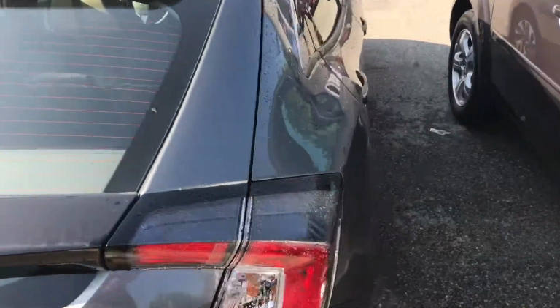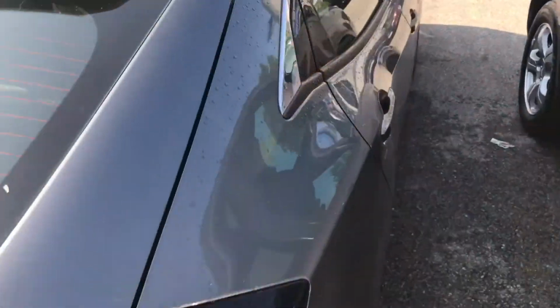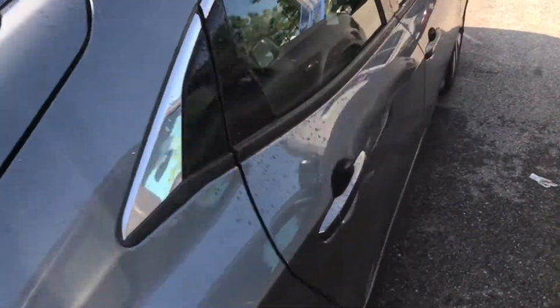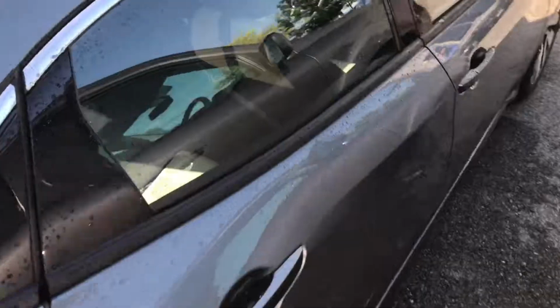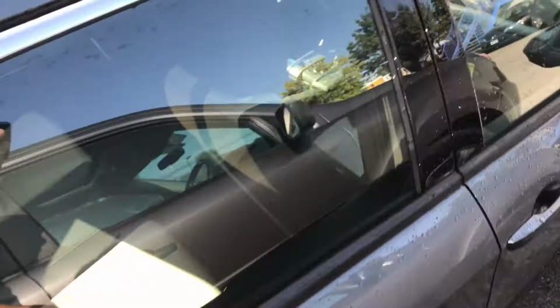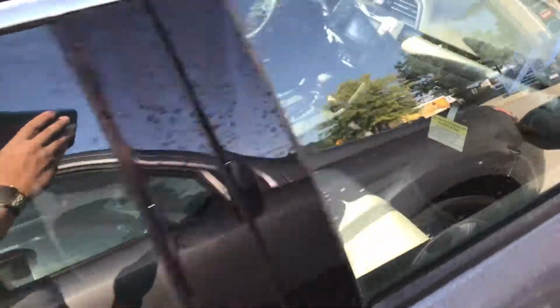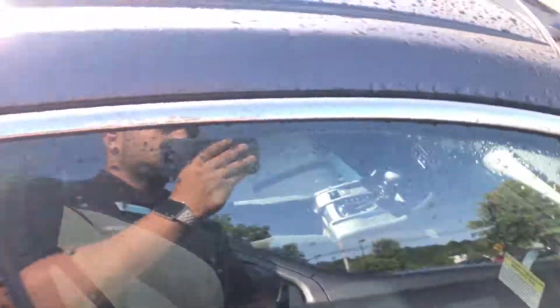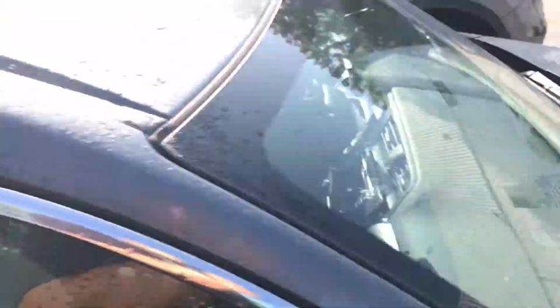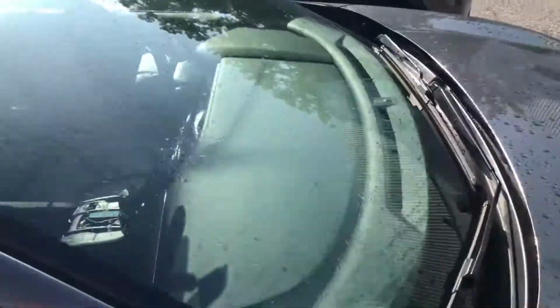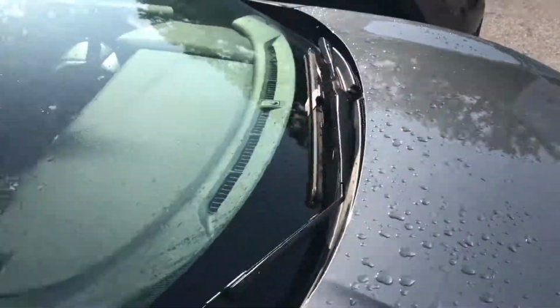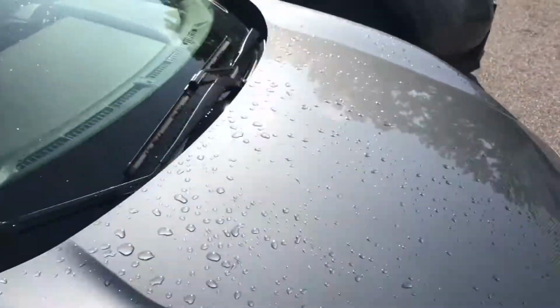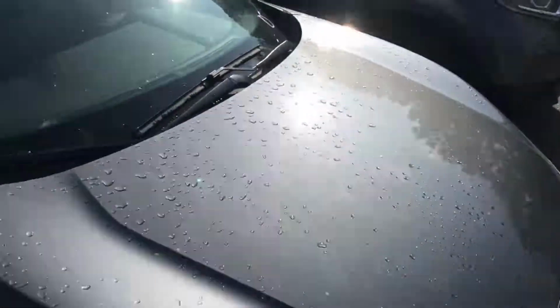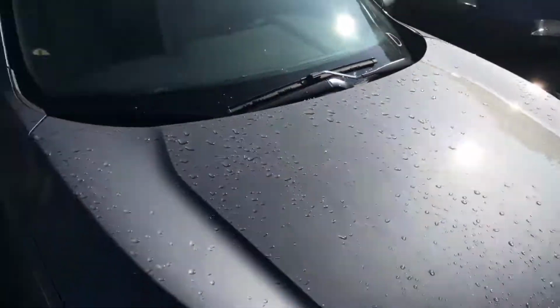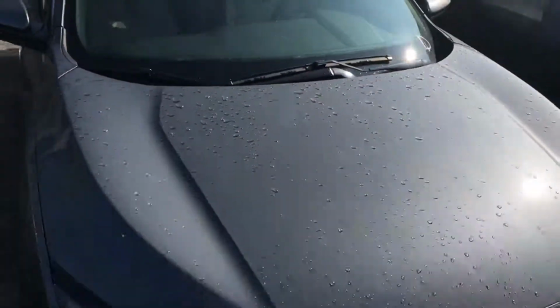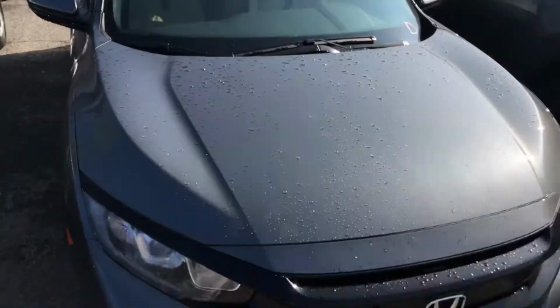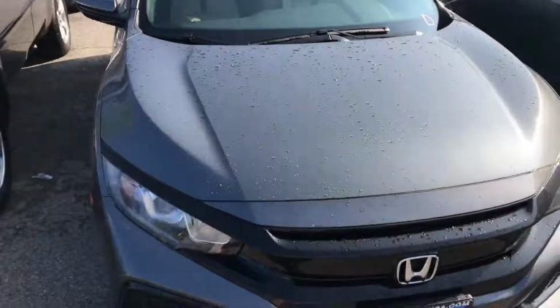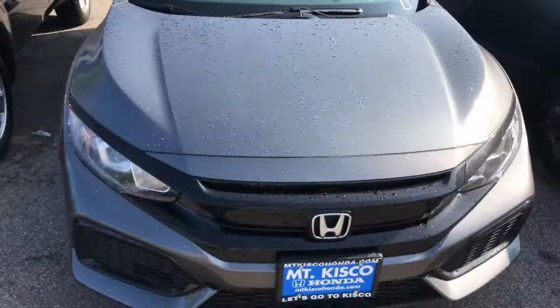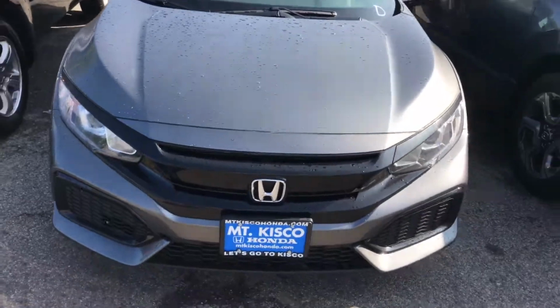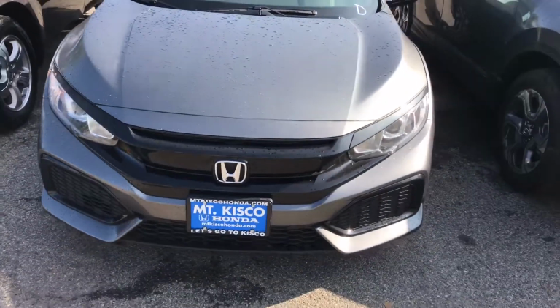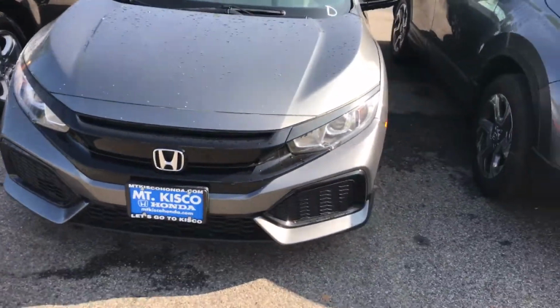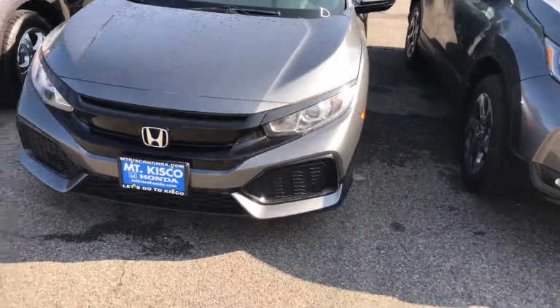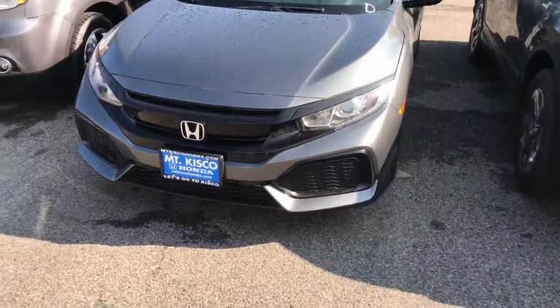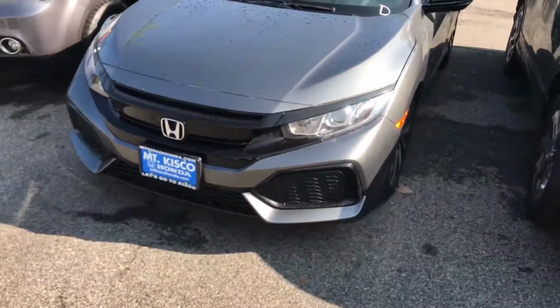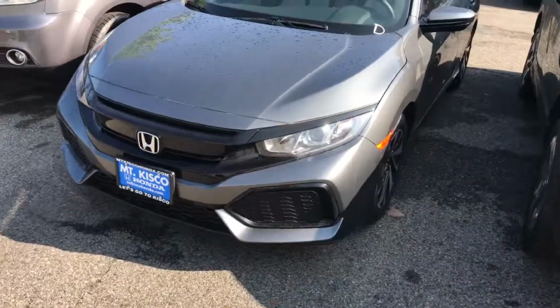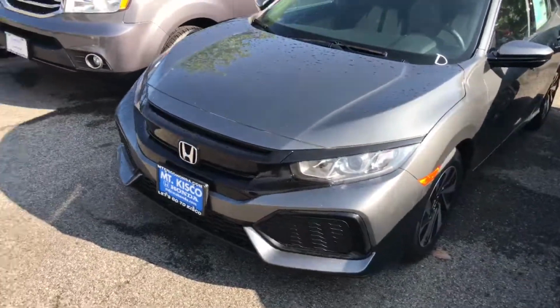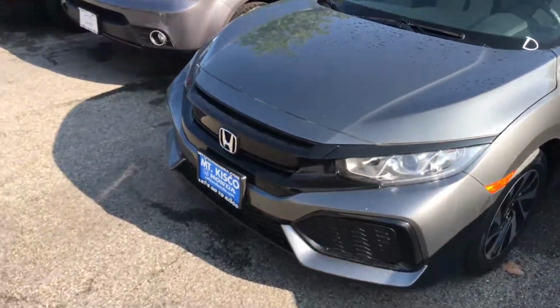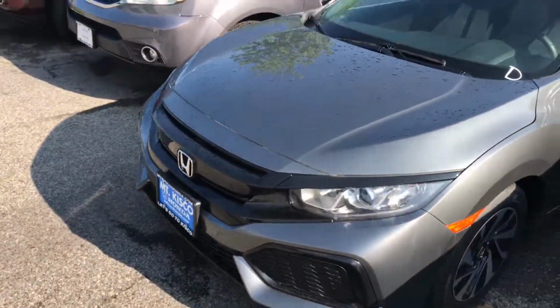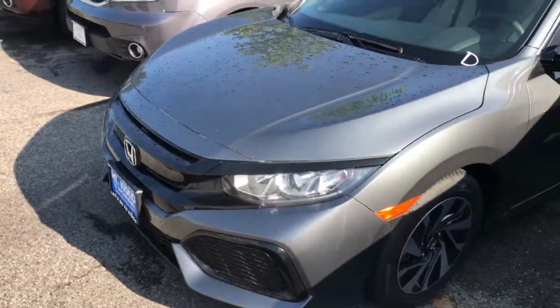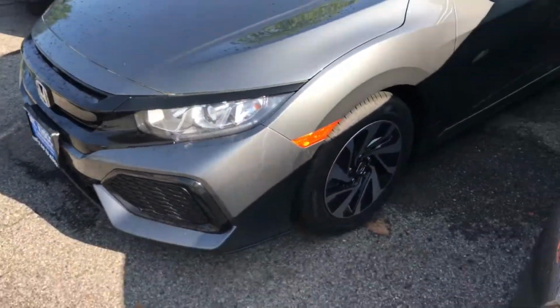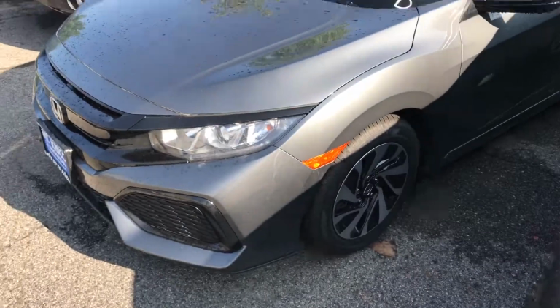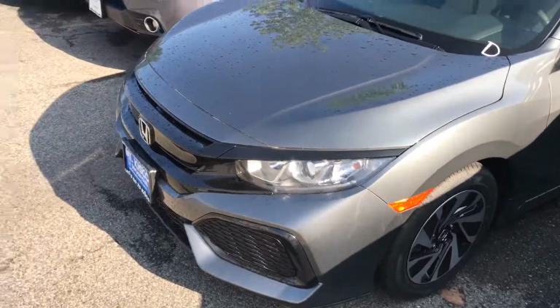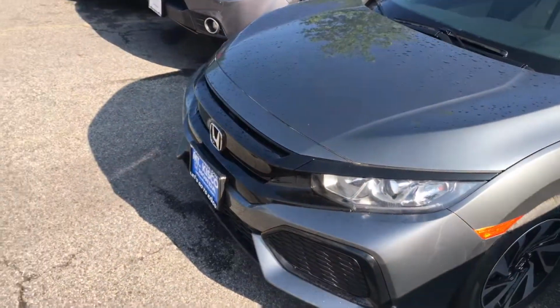I definitely recommend you come on in and take it for a test run and be amazed at how this vehicle drives and handles. Even with the turbo engine, you still get more power and great fuel economy. As you can see here, you get a front black finish — very sporty looking car — and alloy rims.